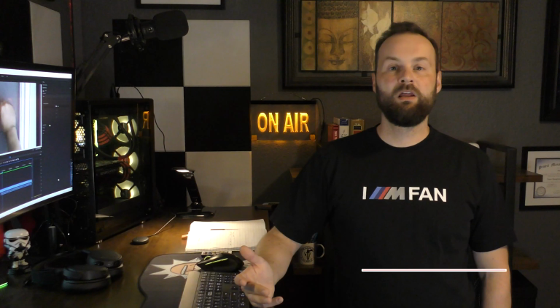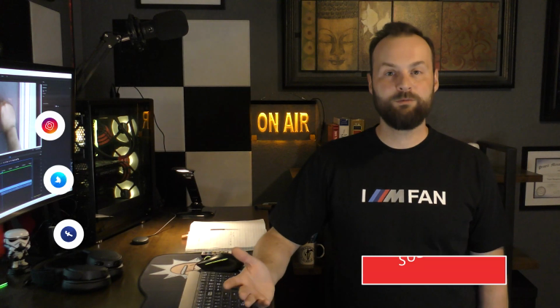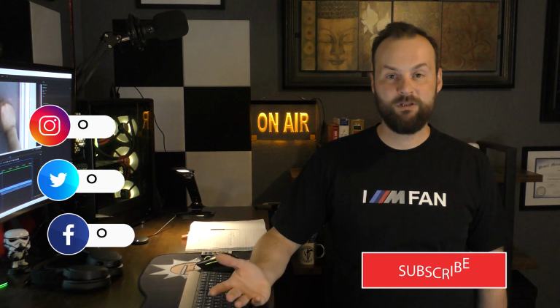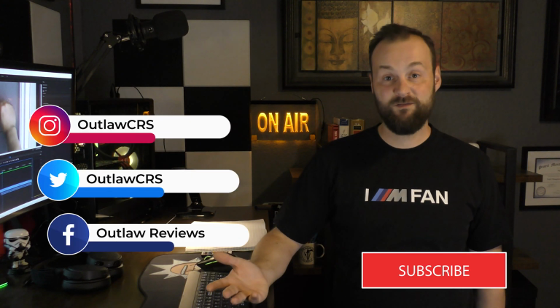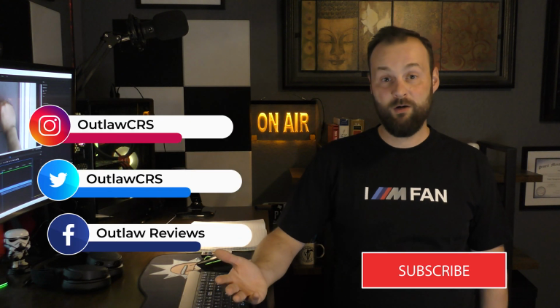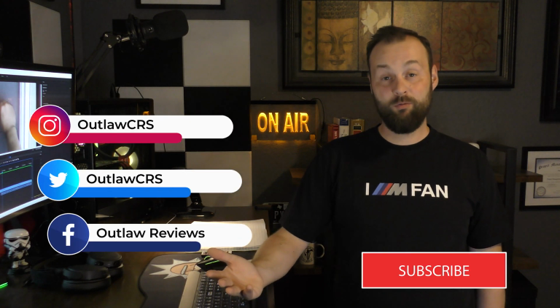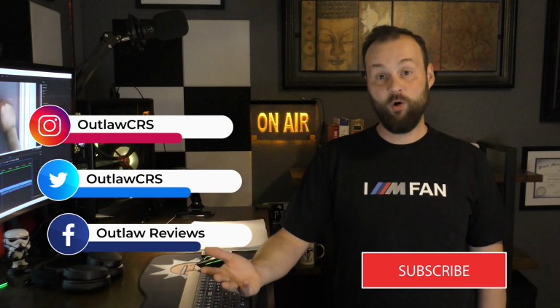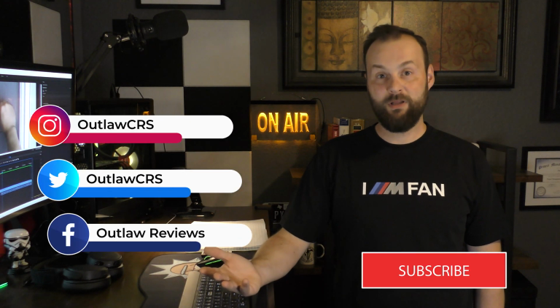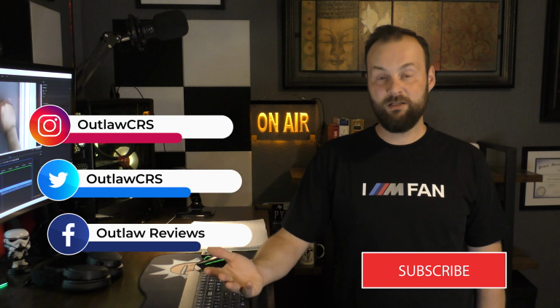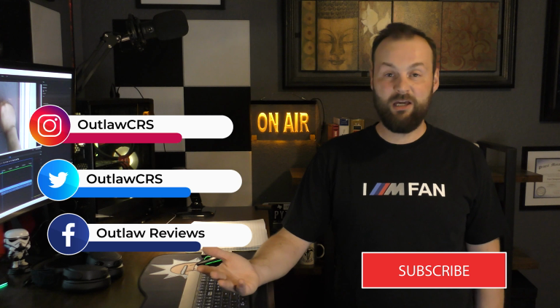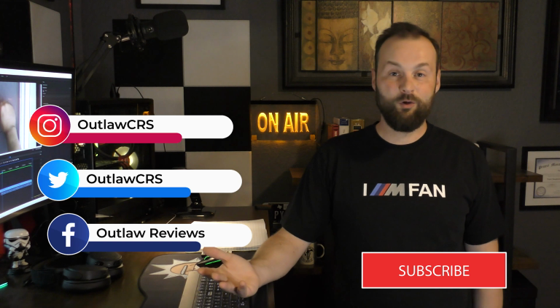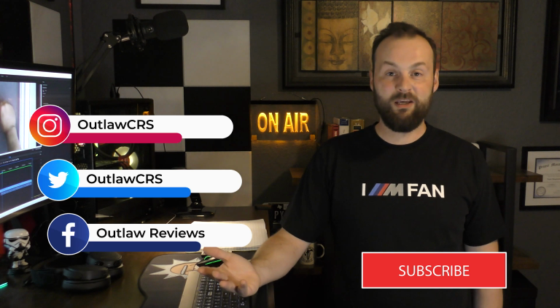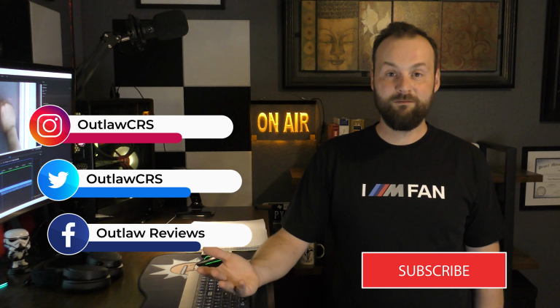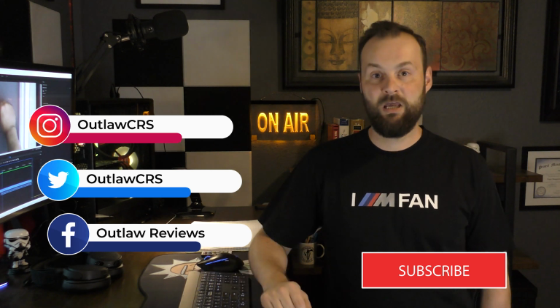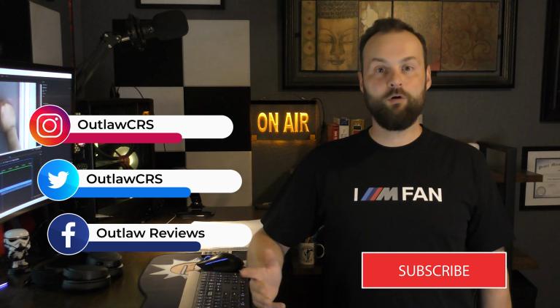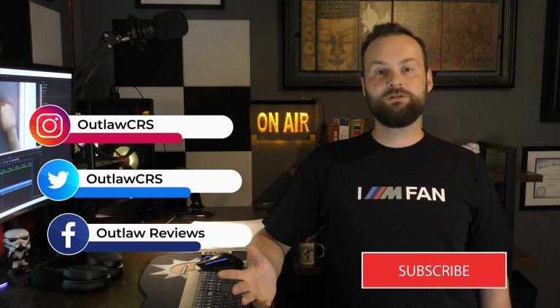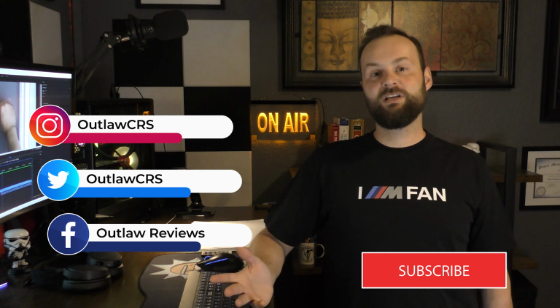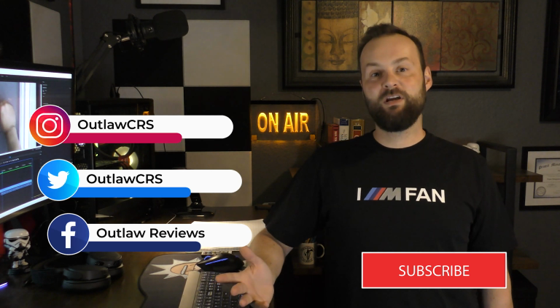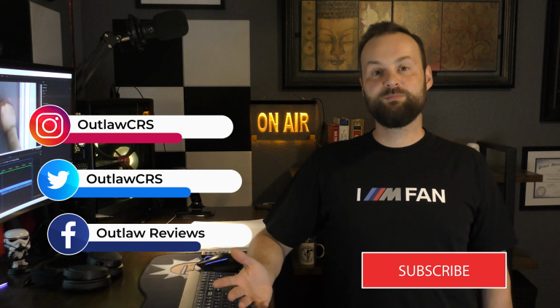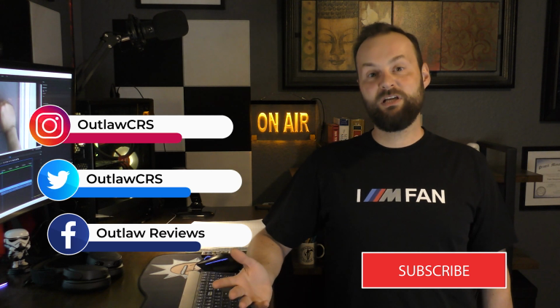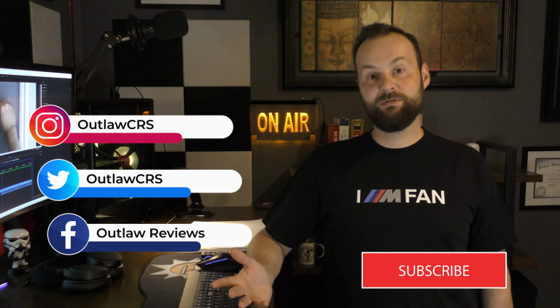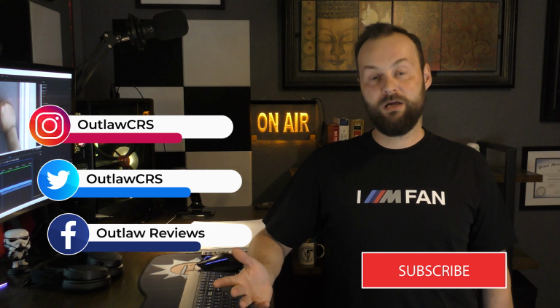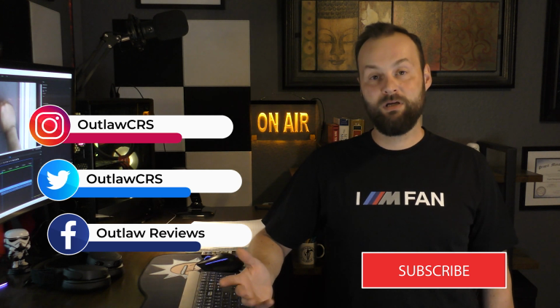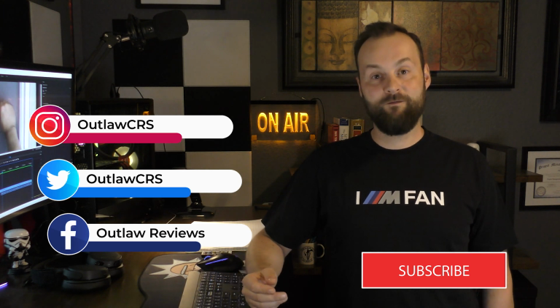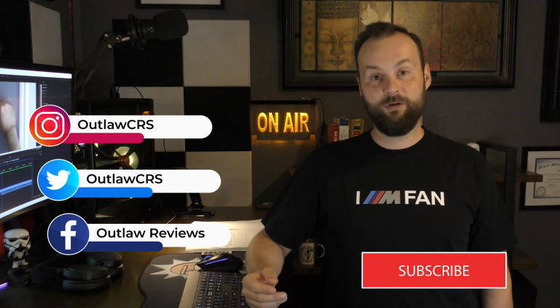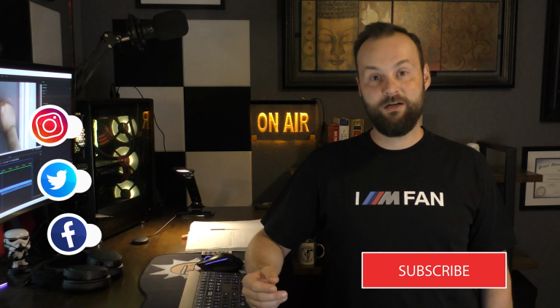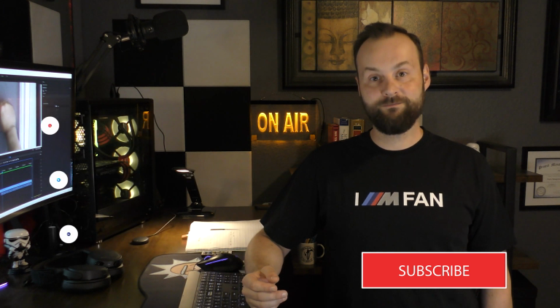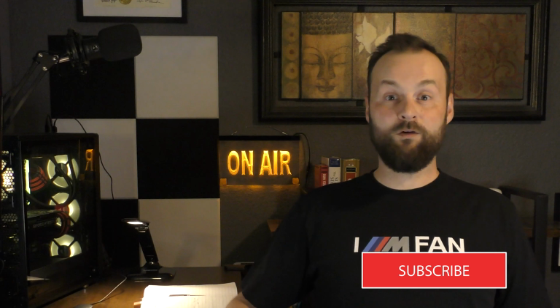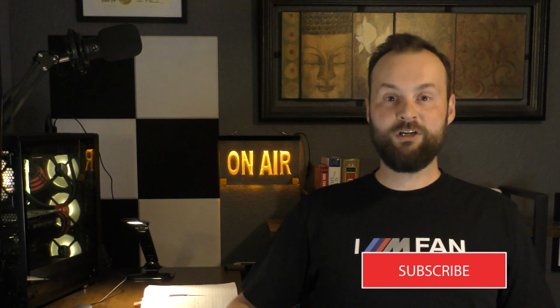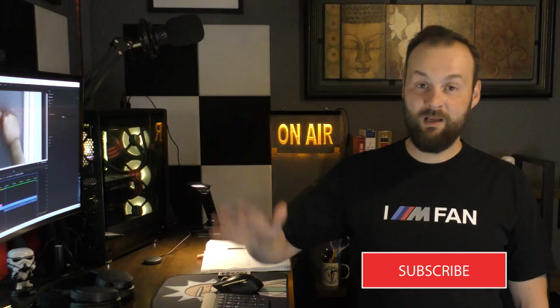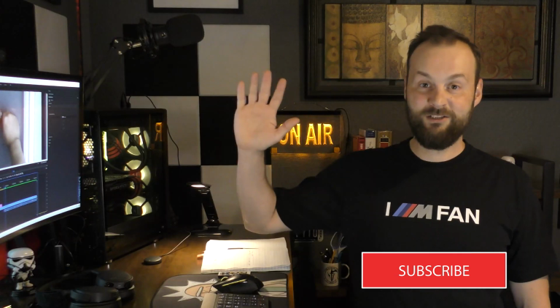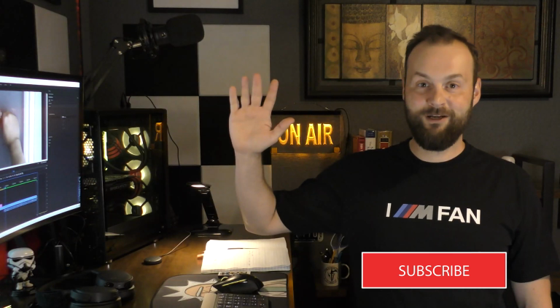Thanks for watching this video. I really hope you liked it — I enjoyed making it. If you're interested in such videos, please hit subscribe and follow my channel. Thanks for watching. I'll see you later.